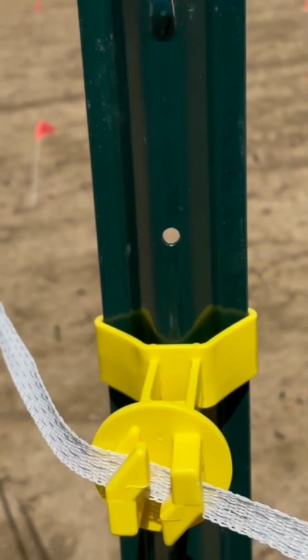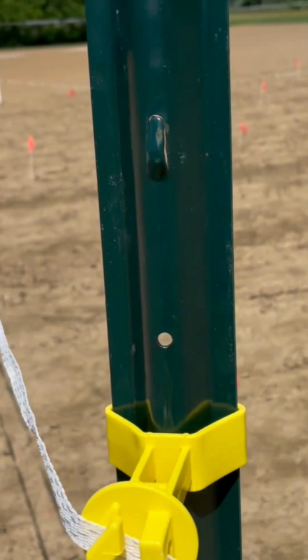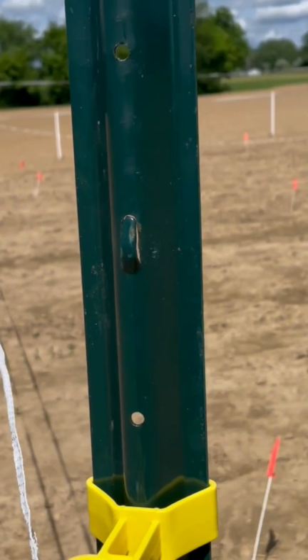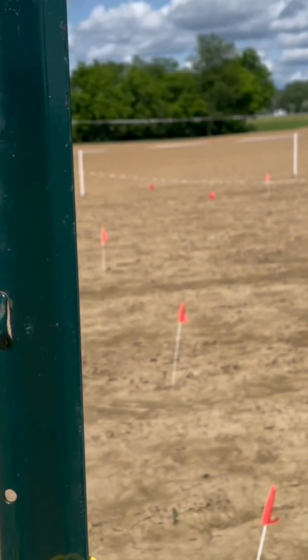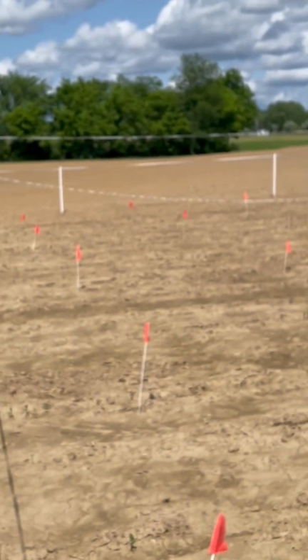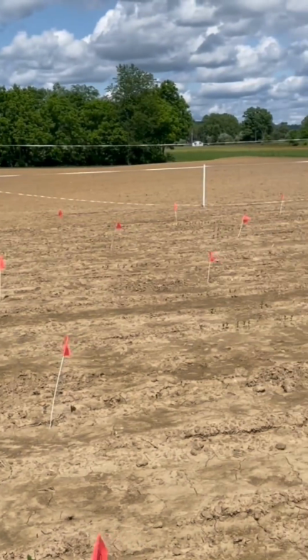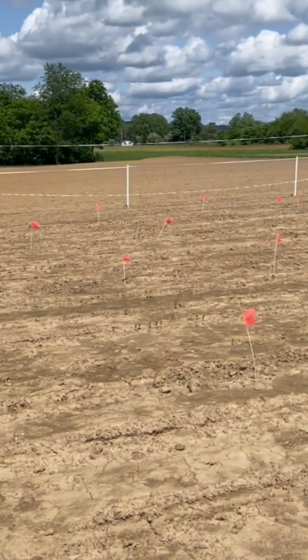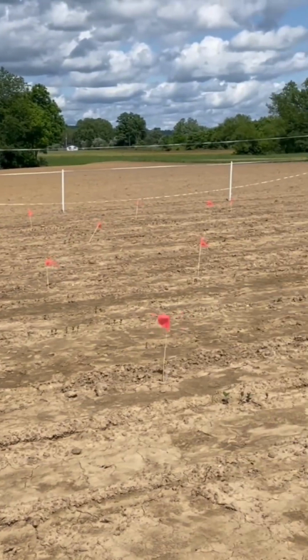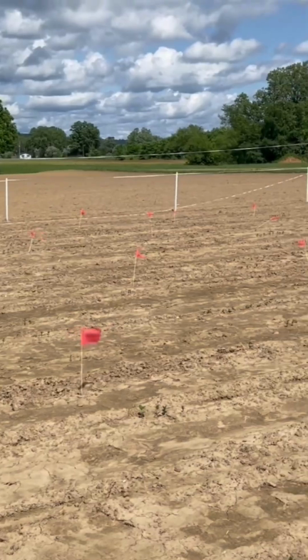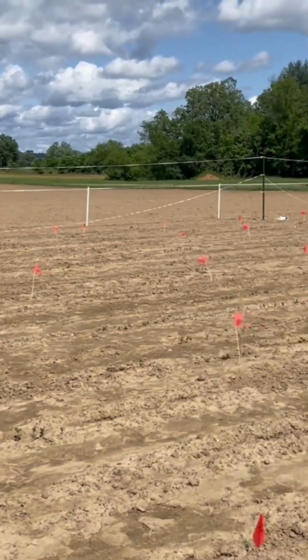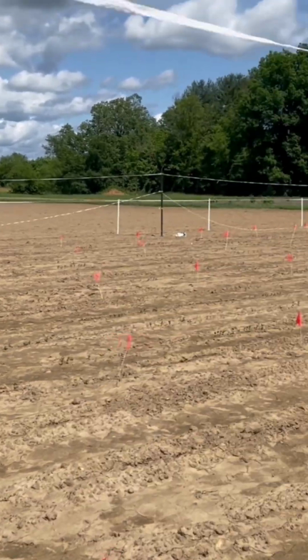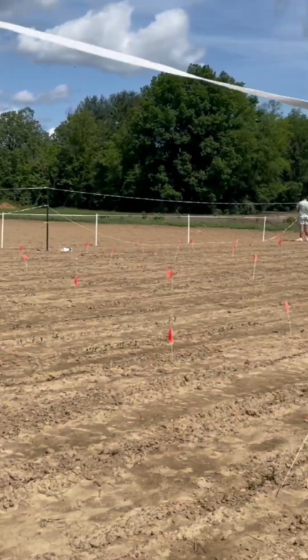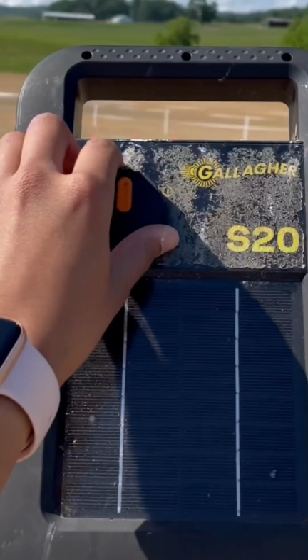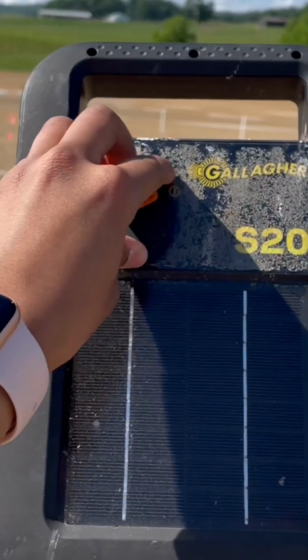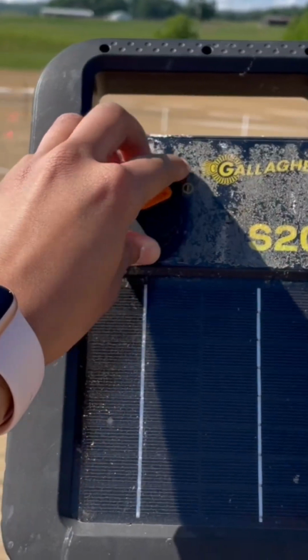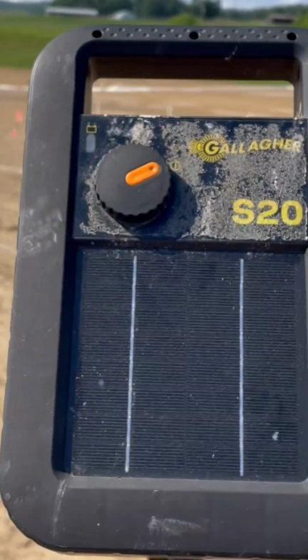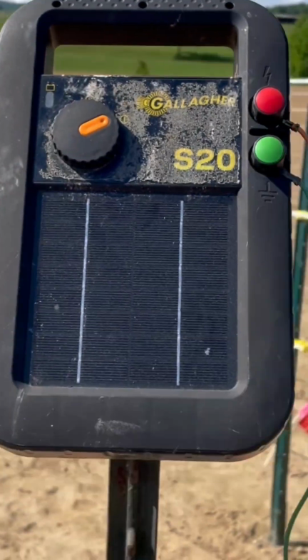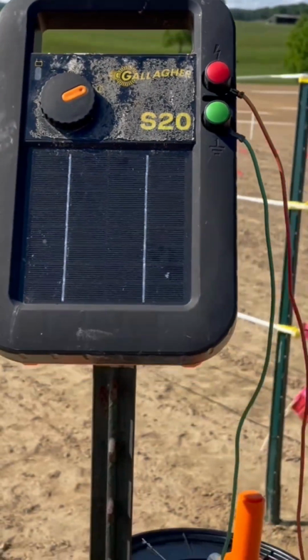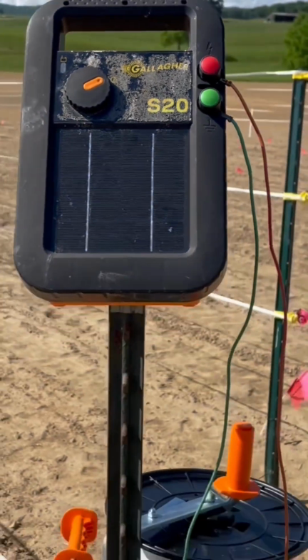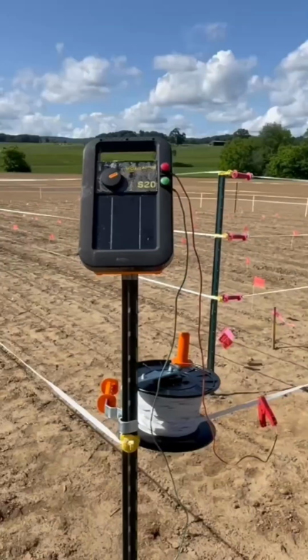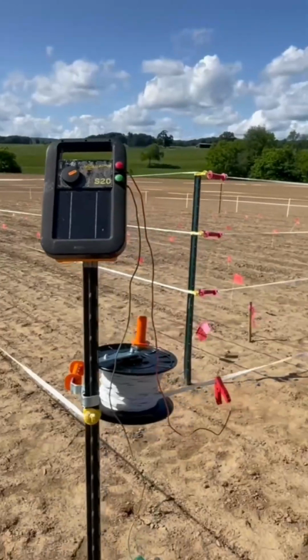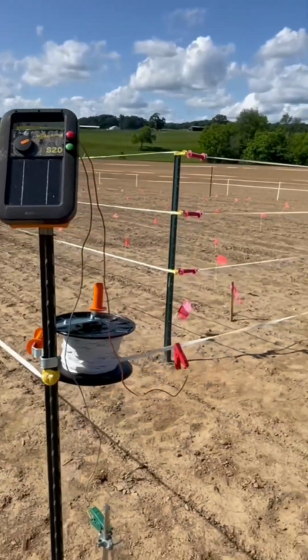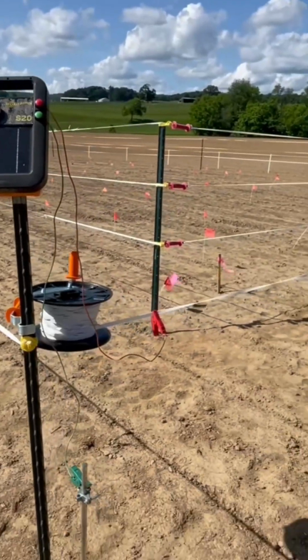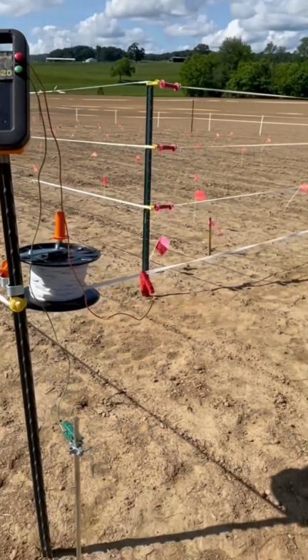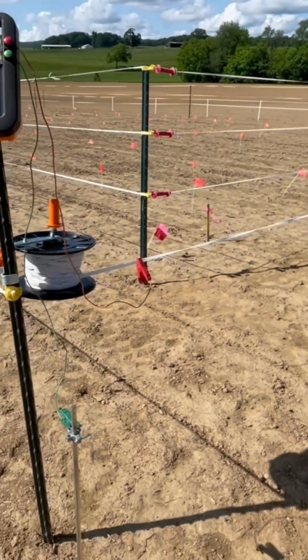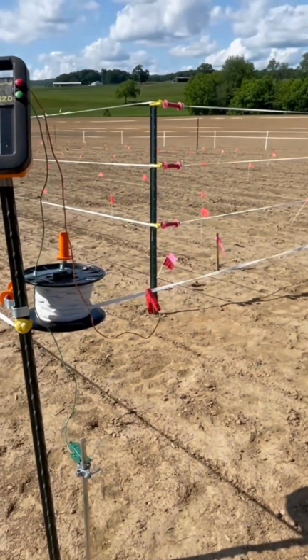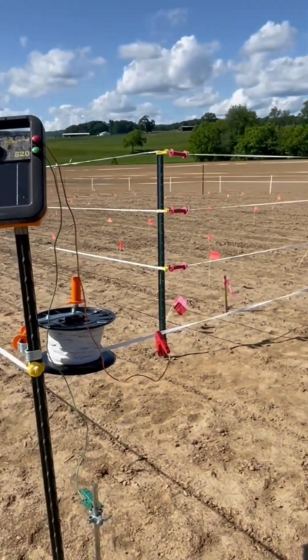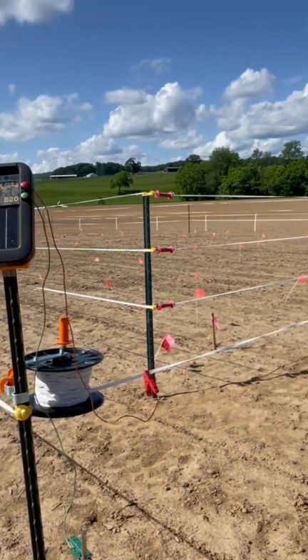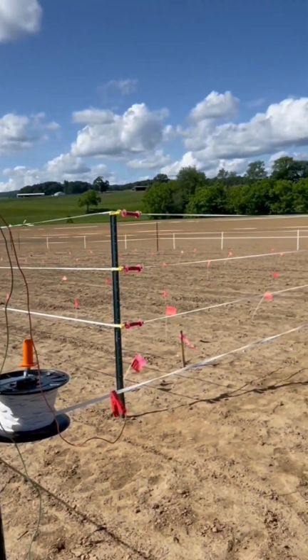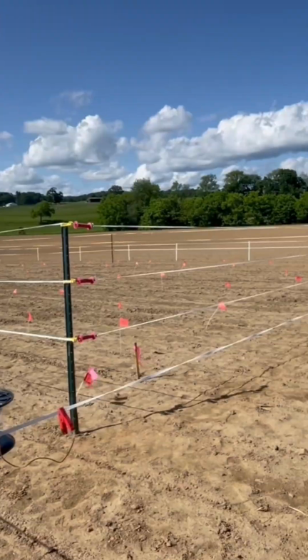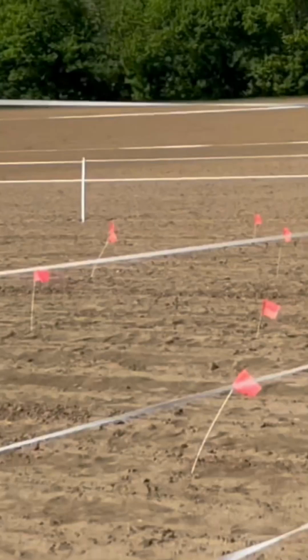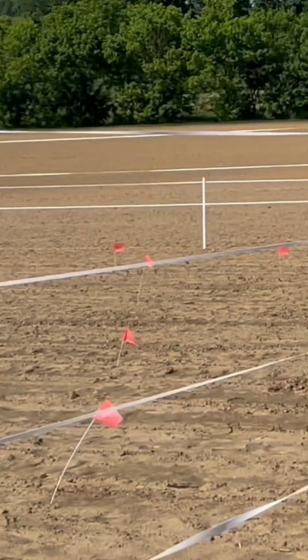To protect the crop, I install a solar-powered electric fence around the perimeter to keep out pests like deer and rabbits, and then I just hope it rains.